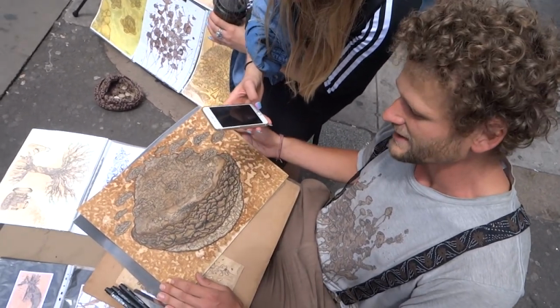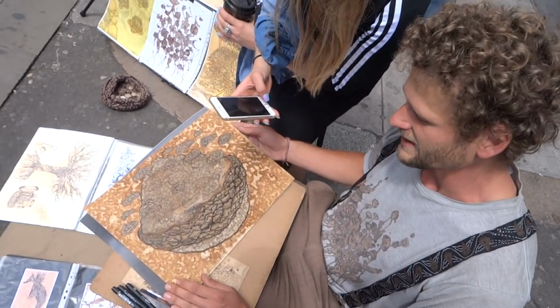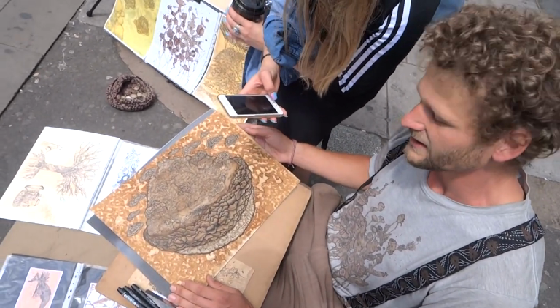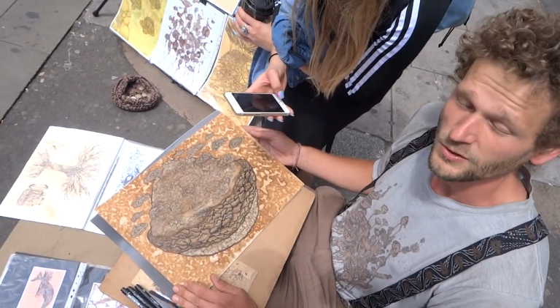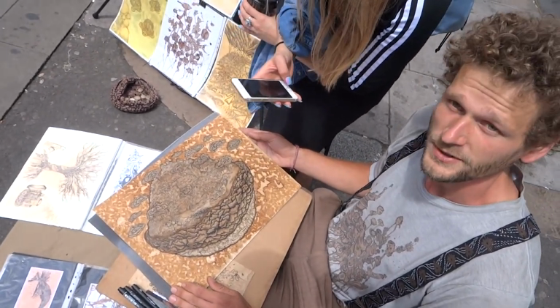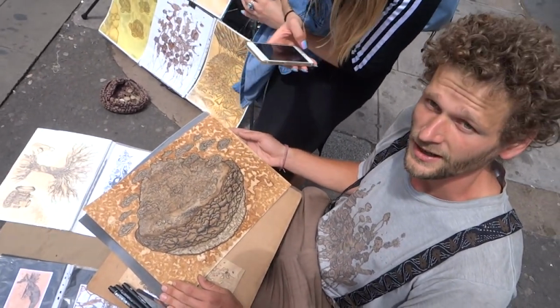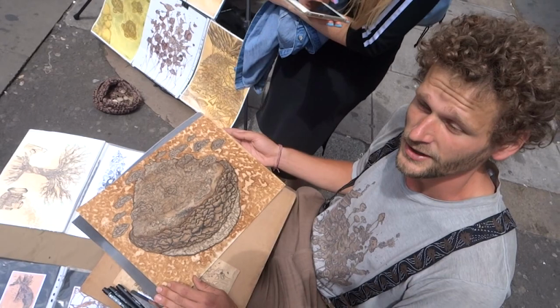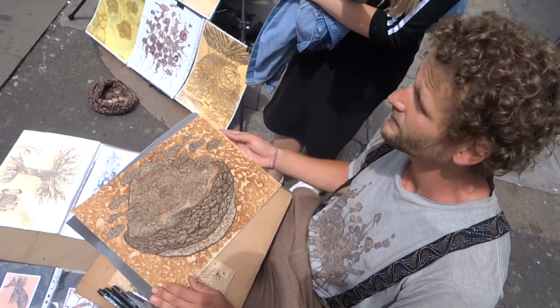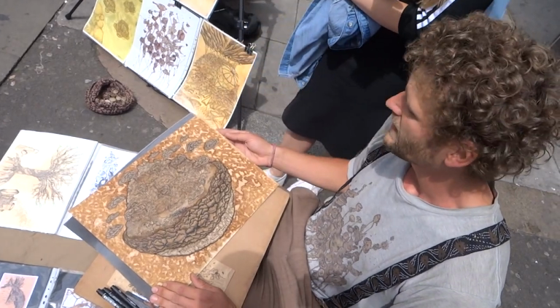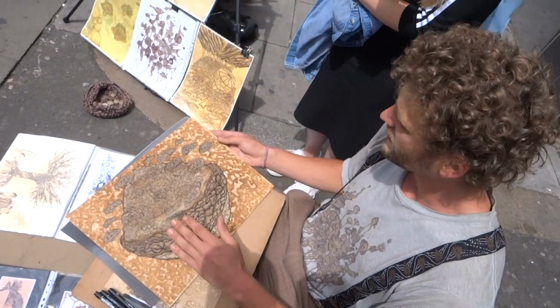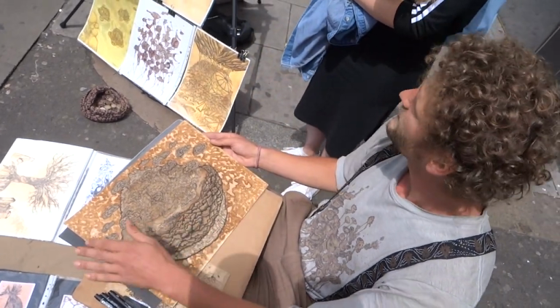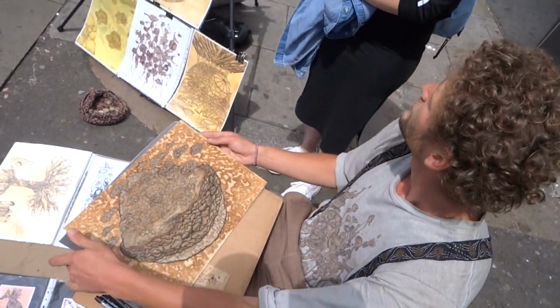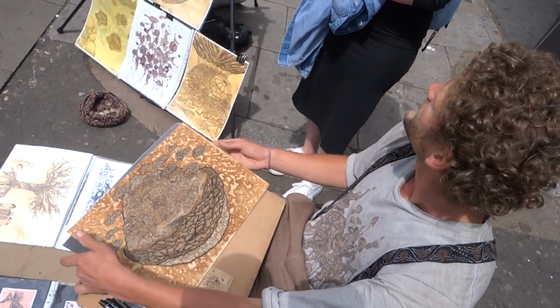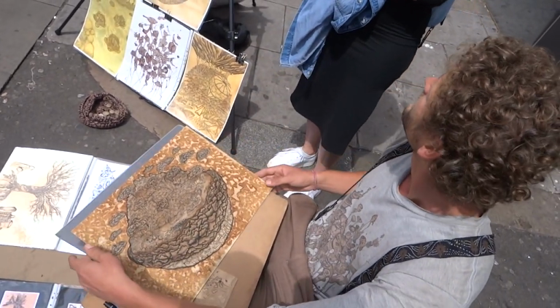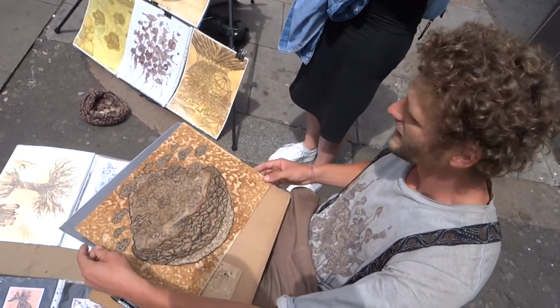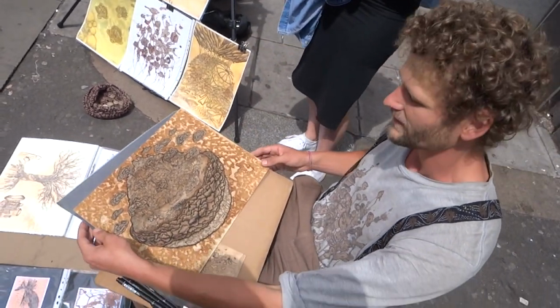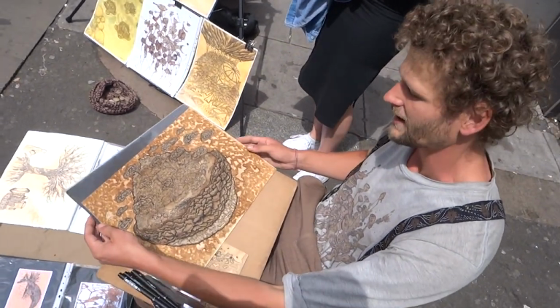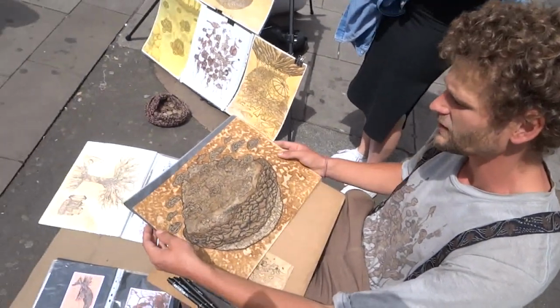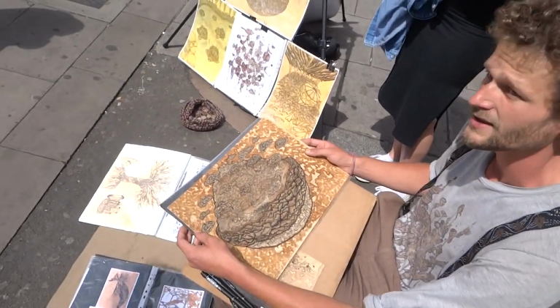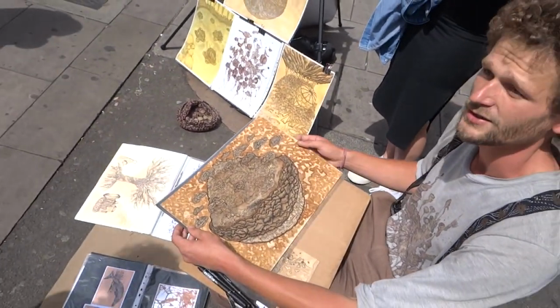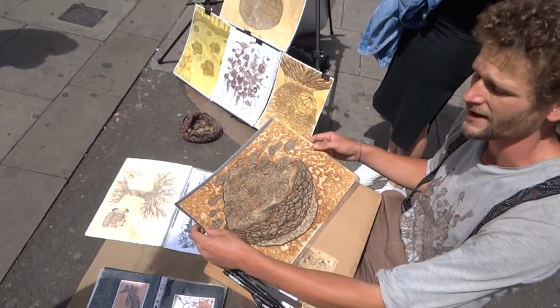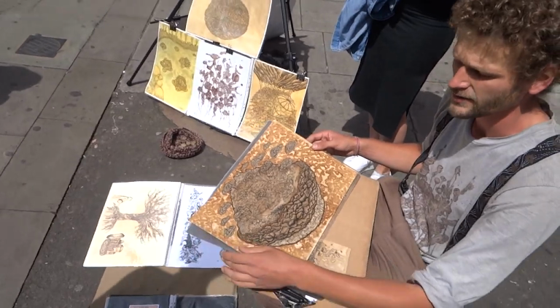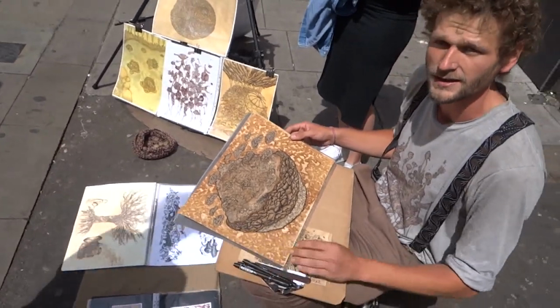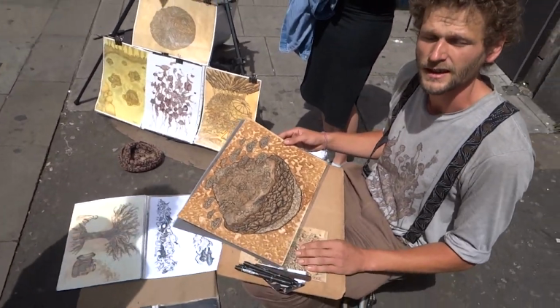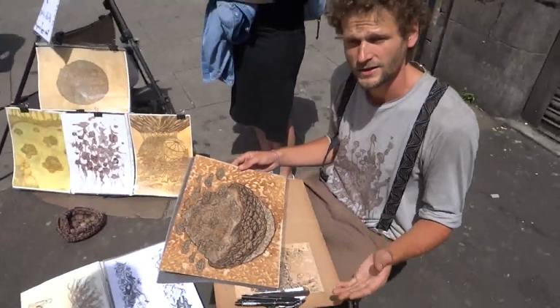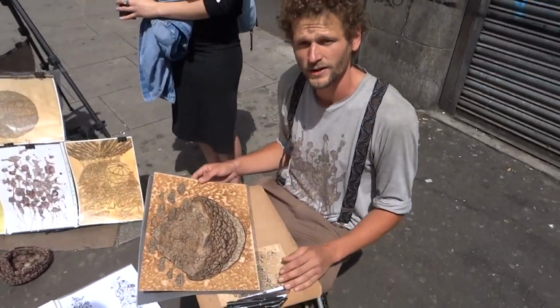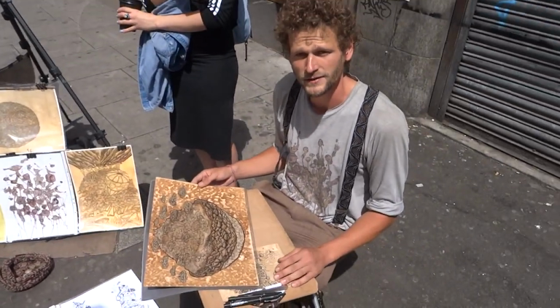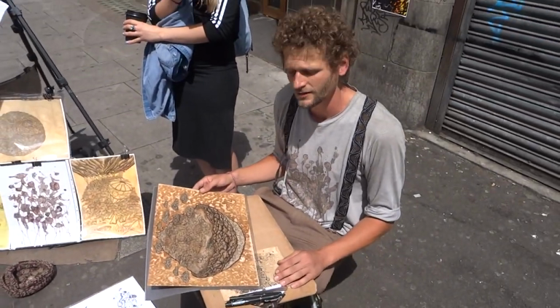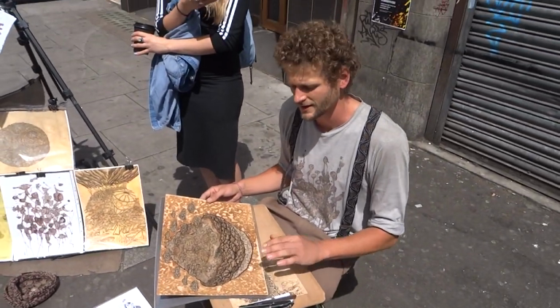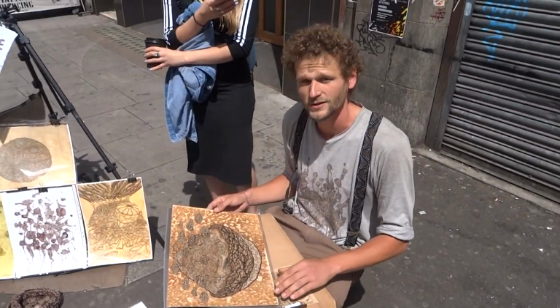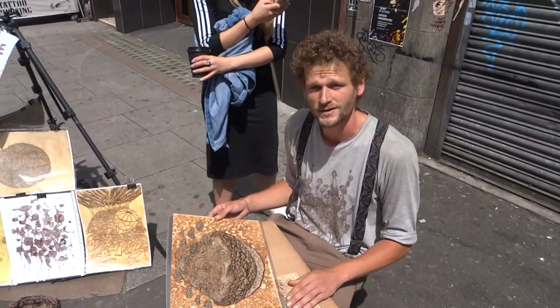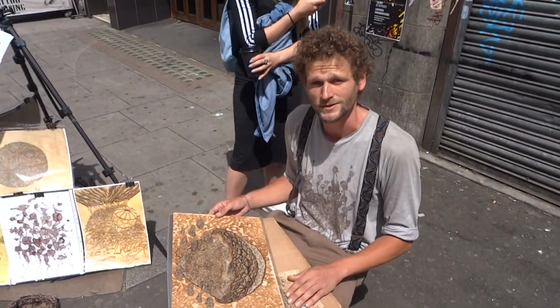It is a kind of social critical art. How long does it take? This one took me two weeks — every day drawing five, six hours, and then after two weeks I finish it.